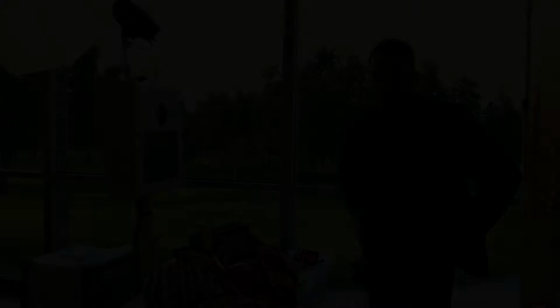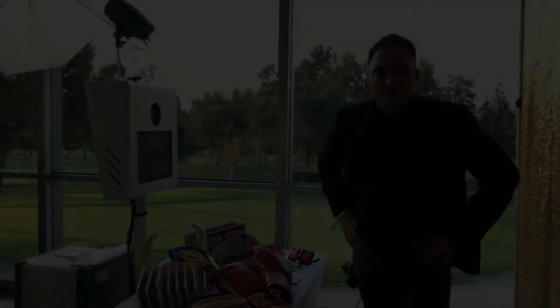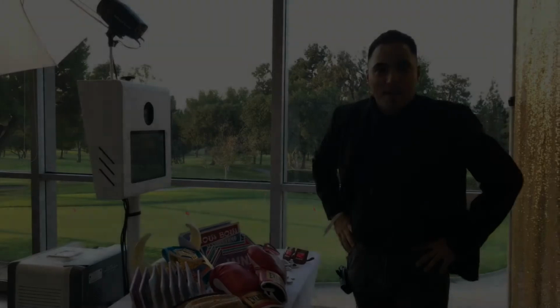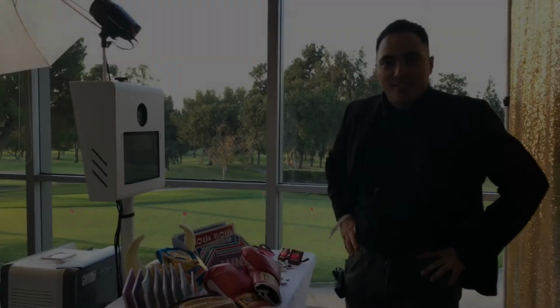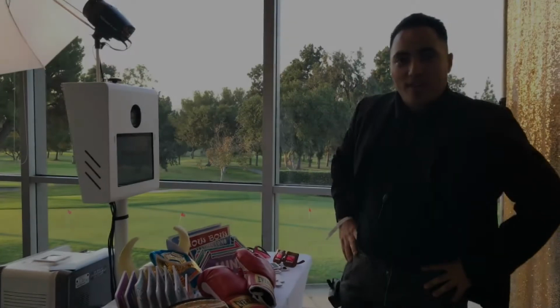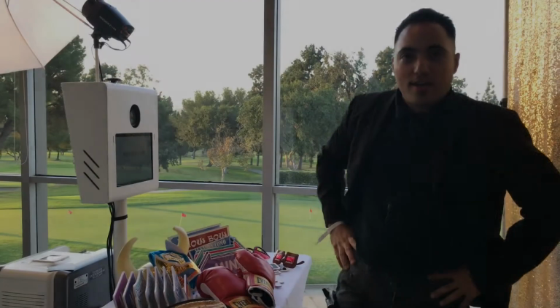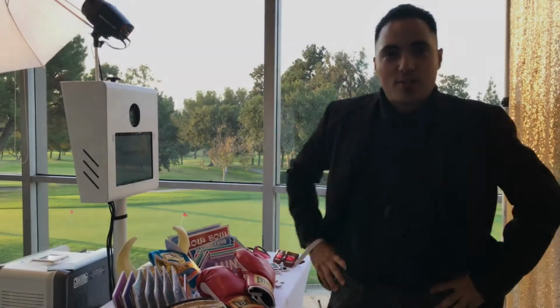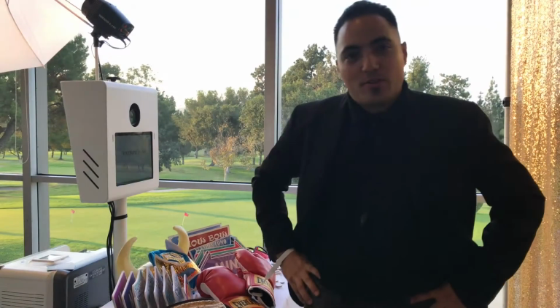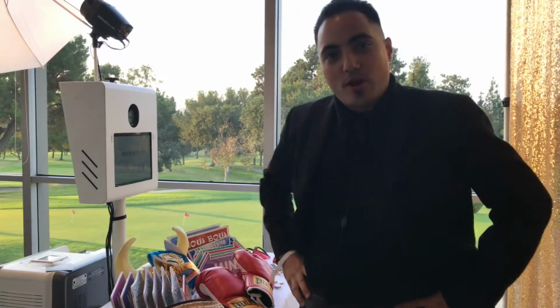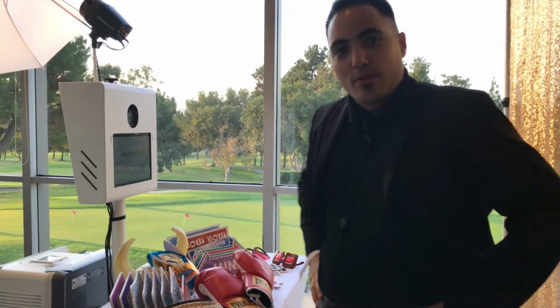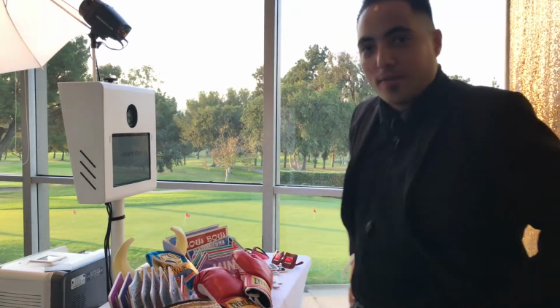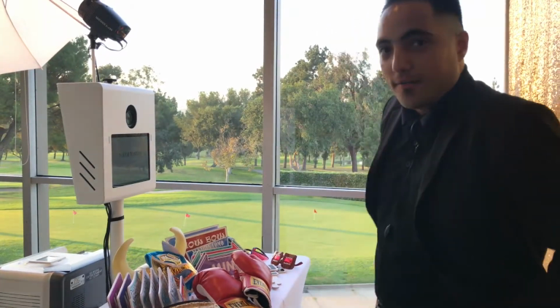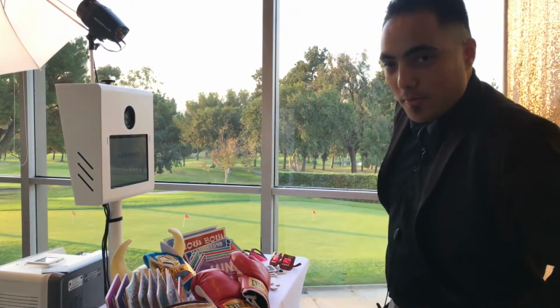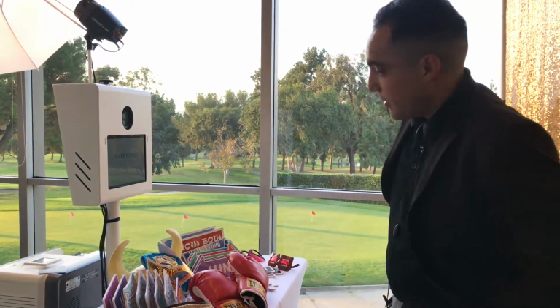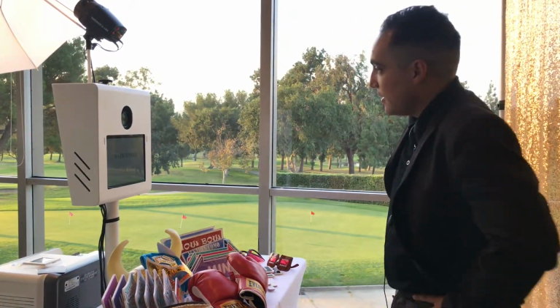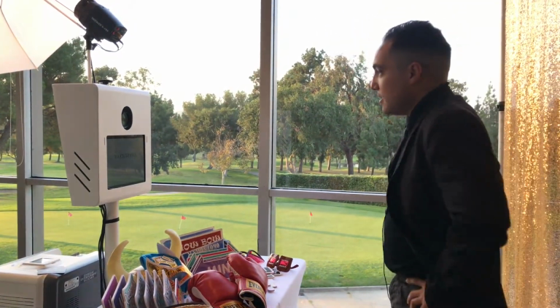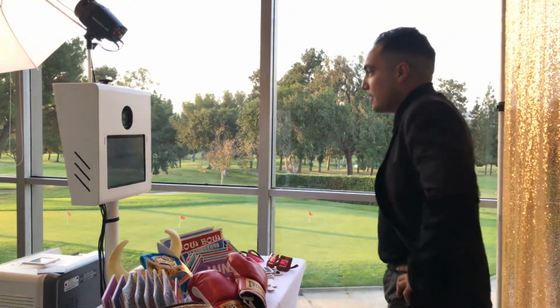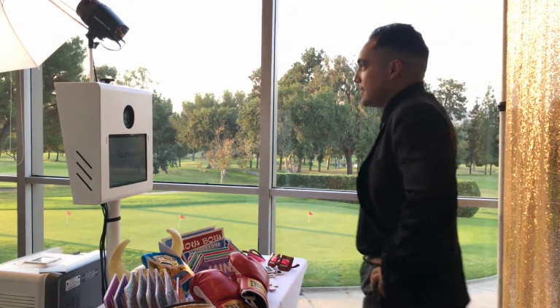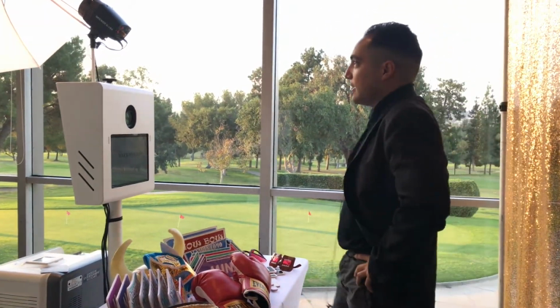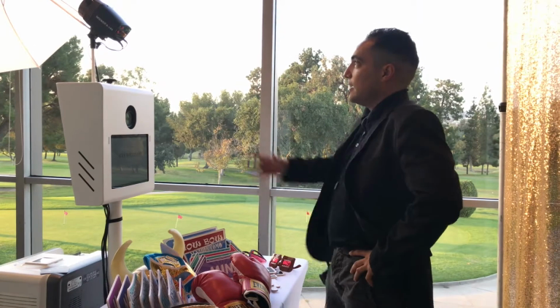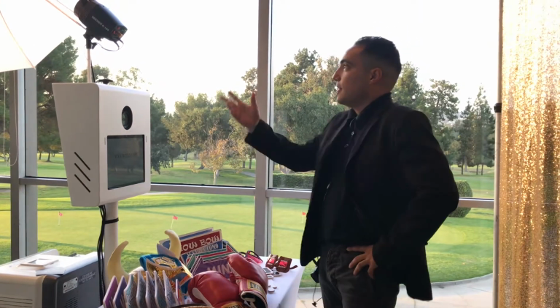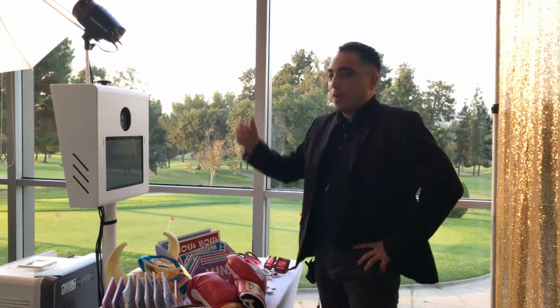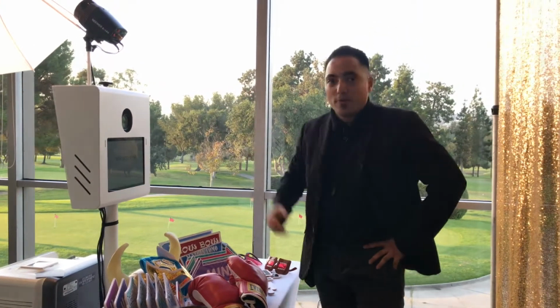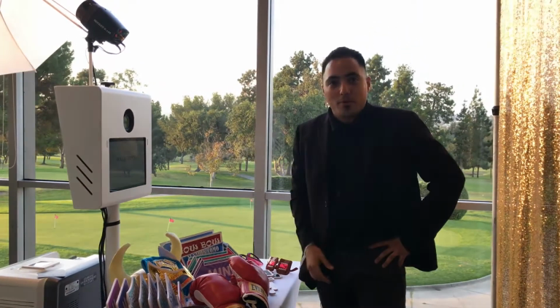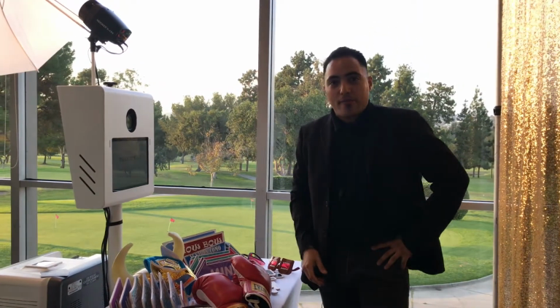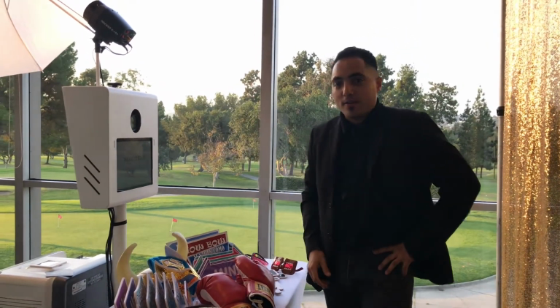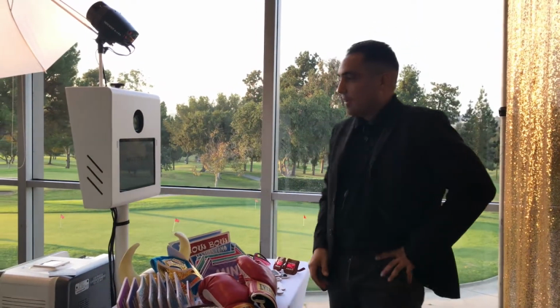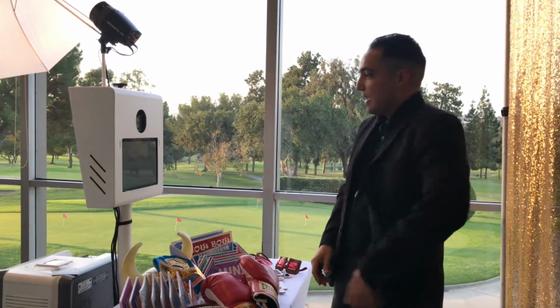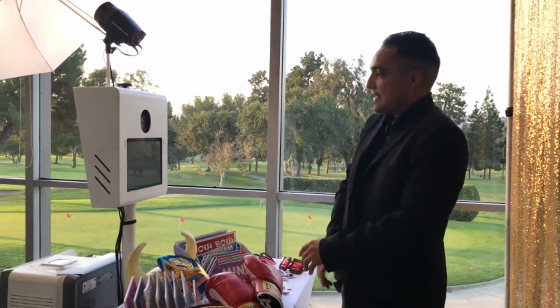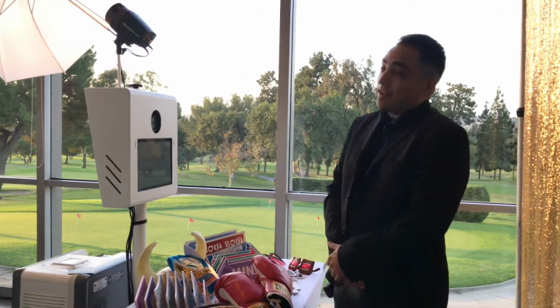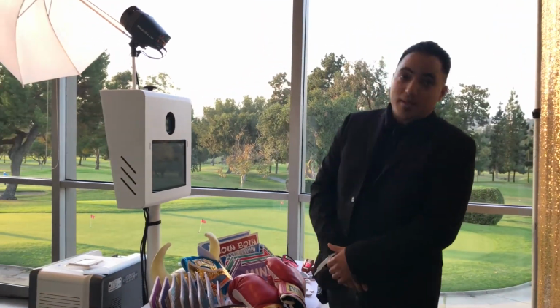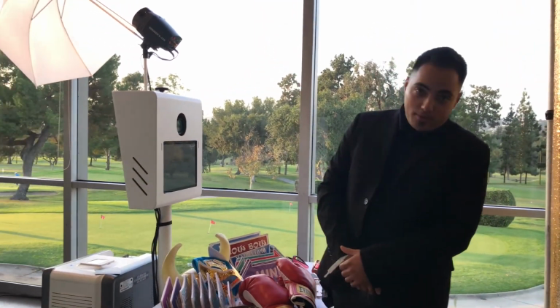What's up guys? It's here Ed. We're going to do a little walkthrough of our photo booth. This is the wedding photo booth we have here. It is a self-sustained booth.